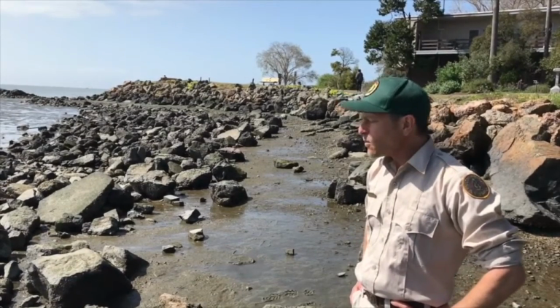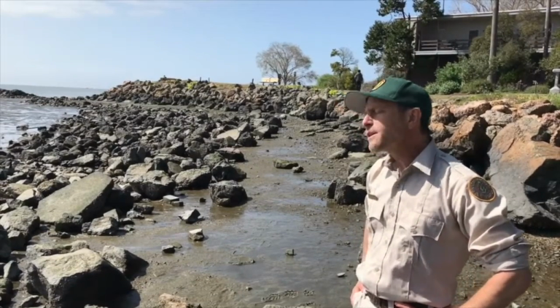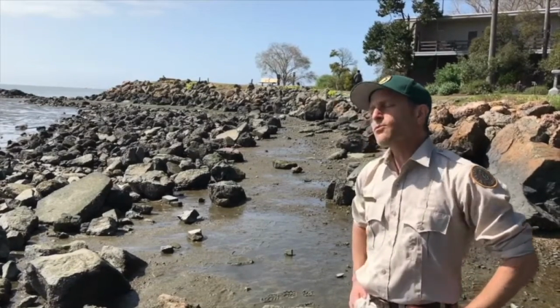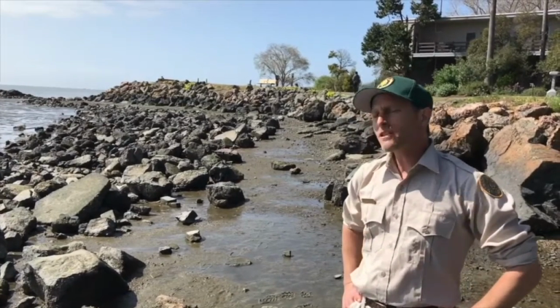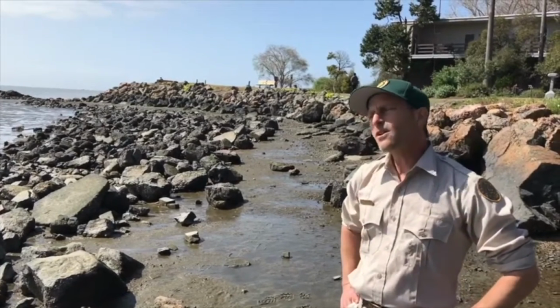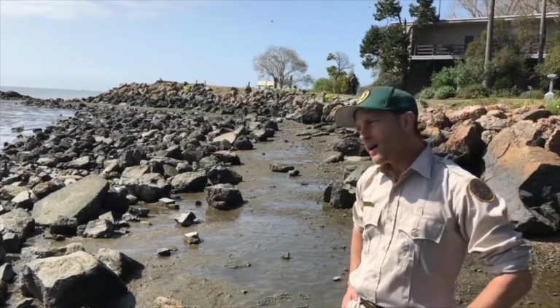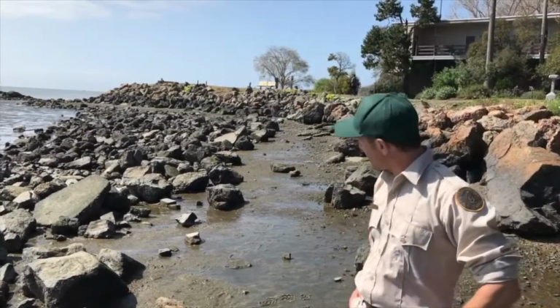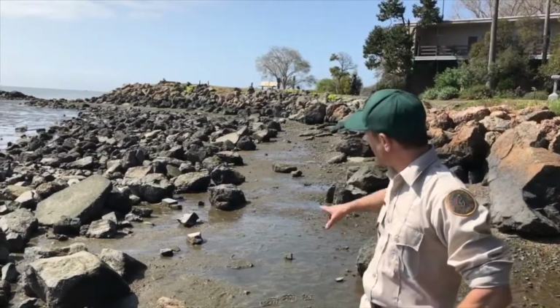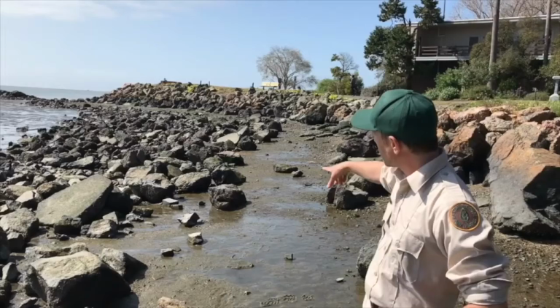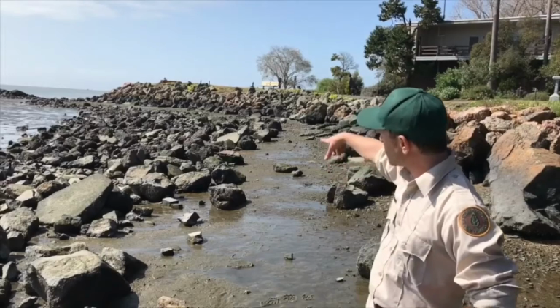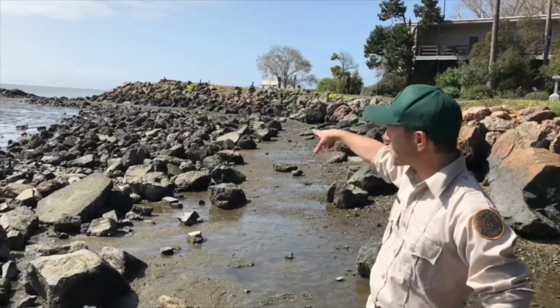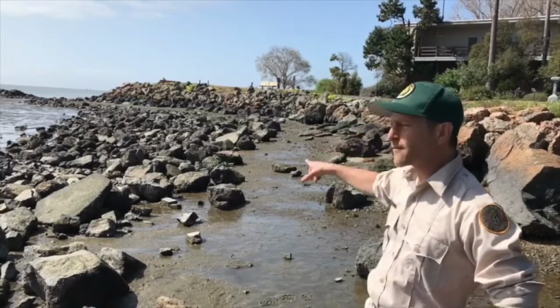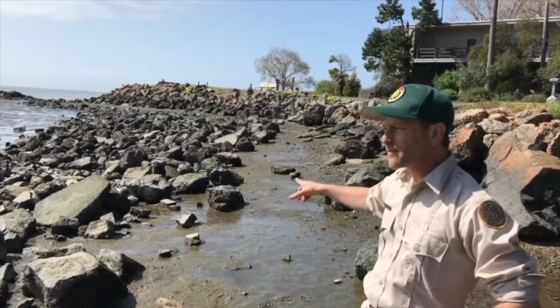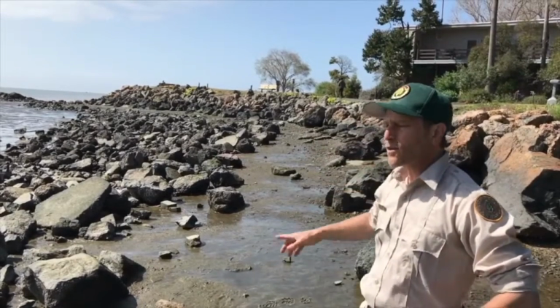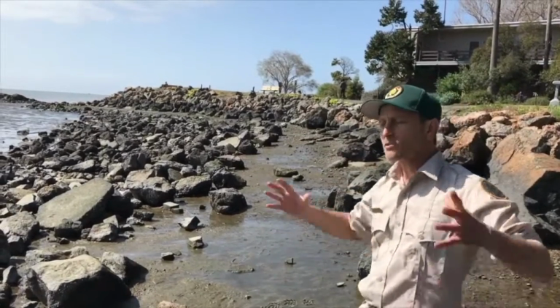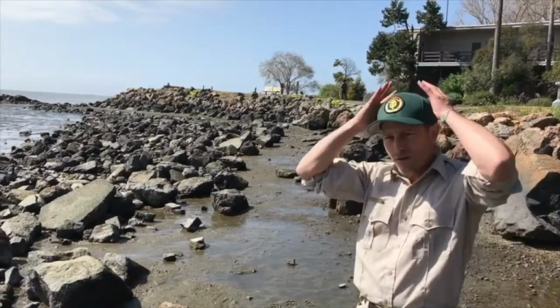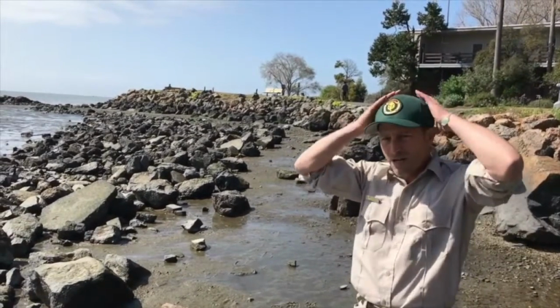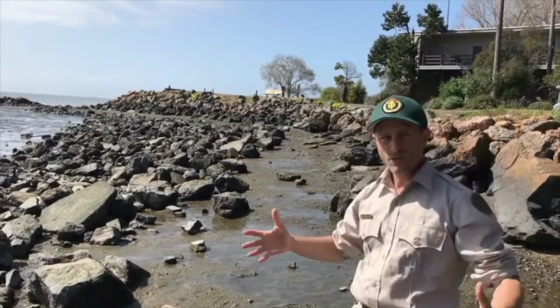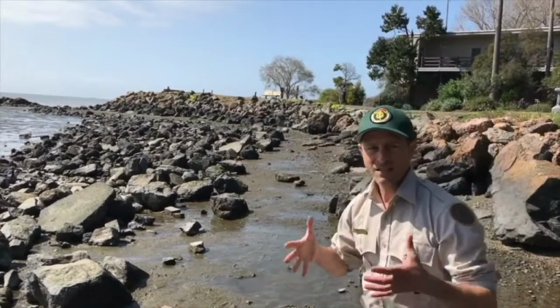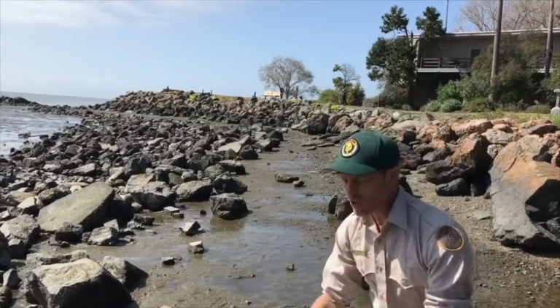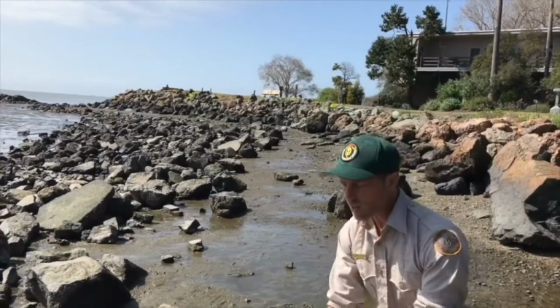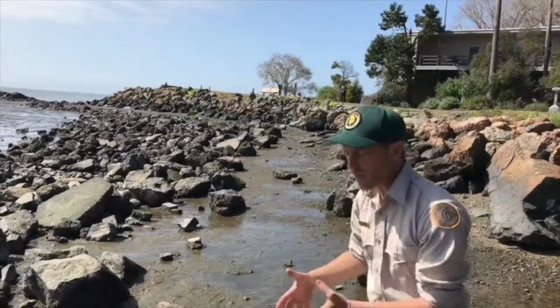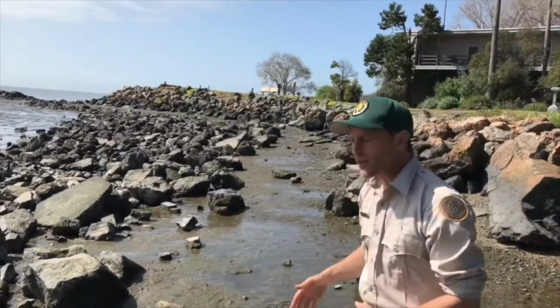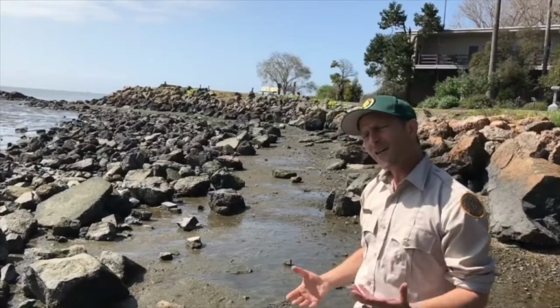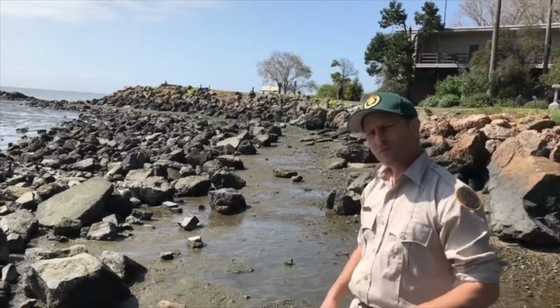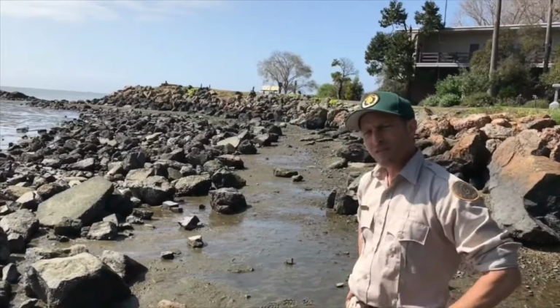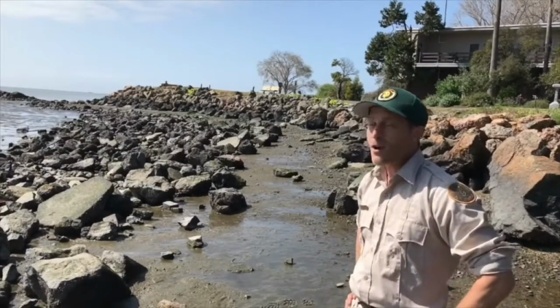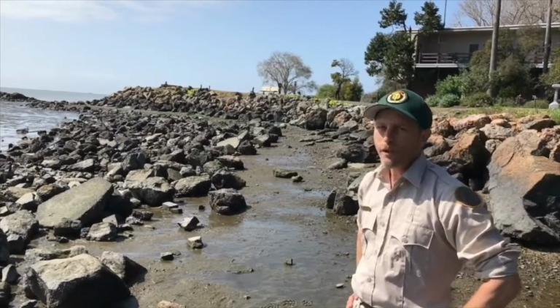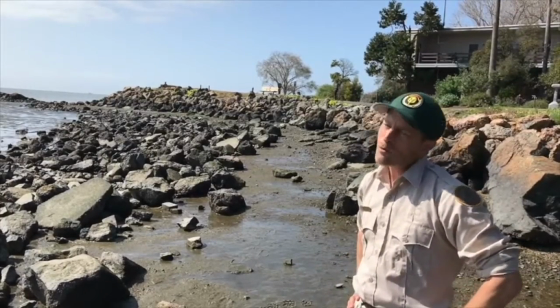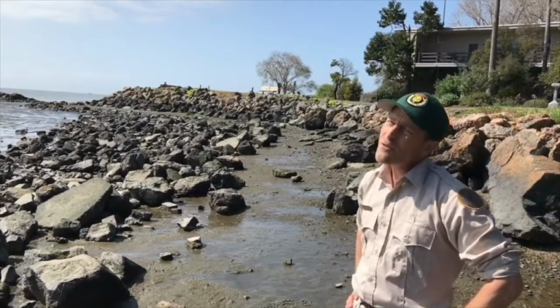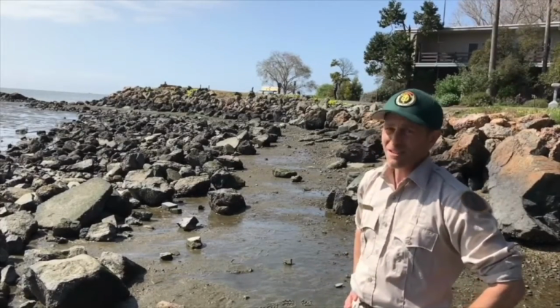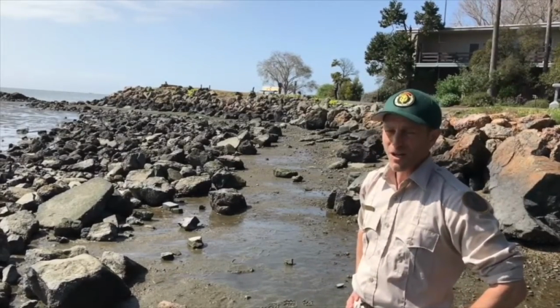So what we're going to do is actually go and turn over some rocks carefully — rocks smaller than our head — using our hands to gently pick them up. We'll try to find some crabs and hold them, but we'll see other things as well.